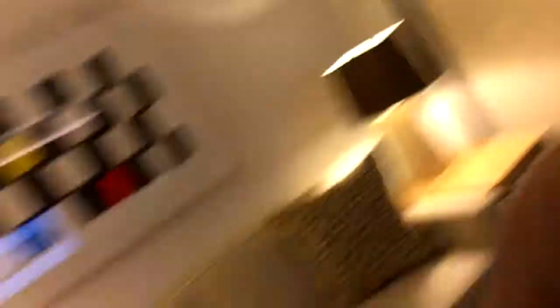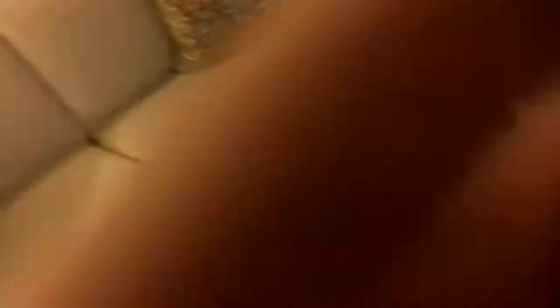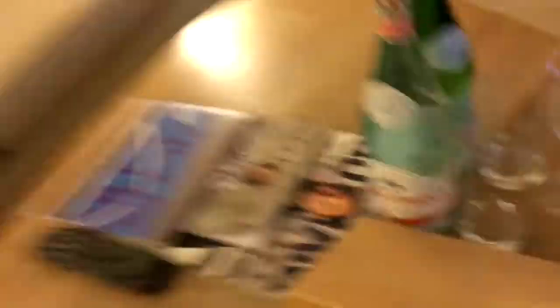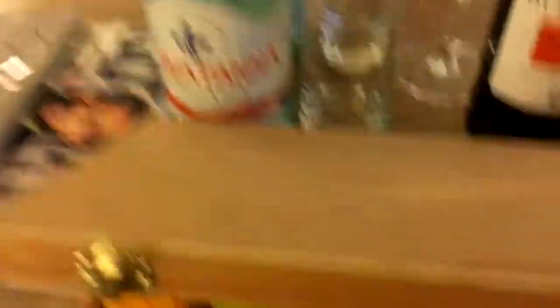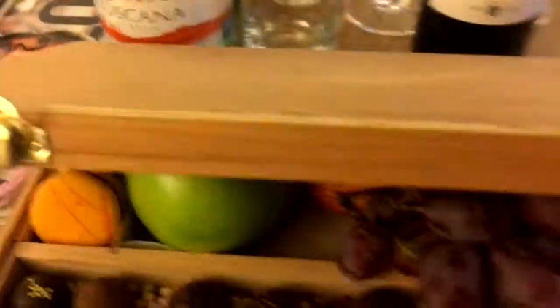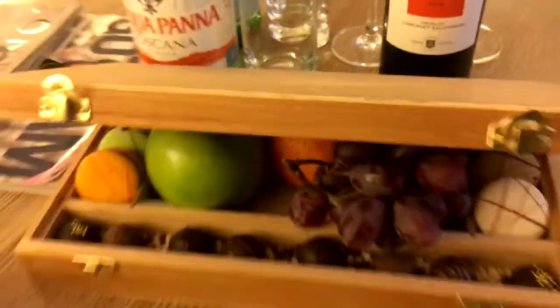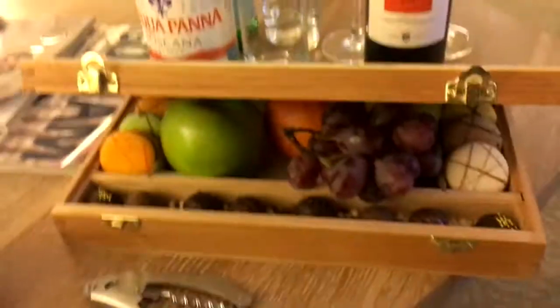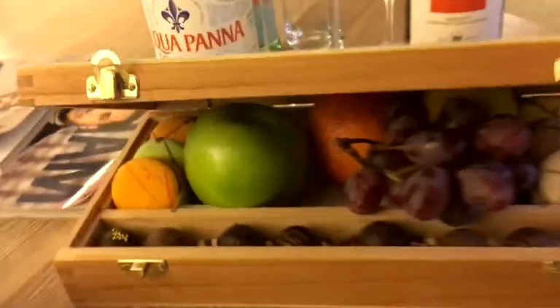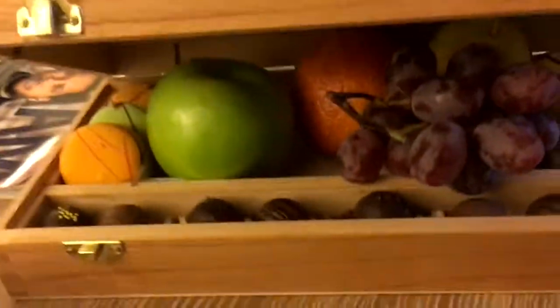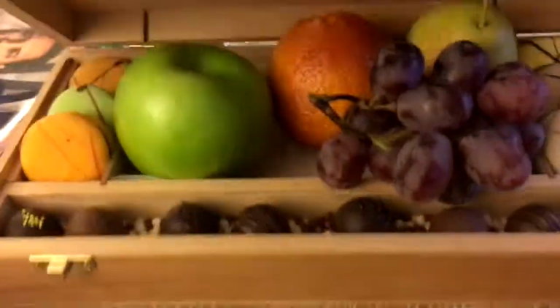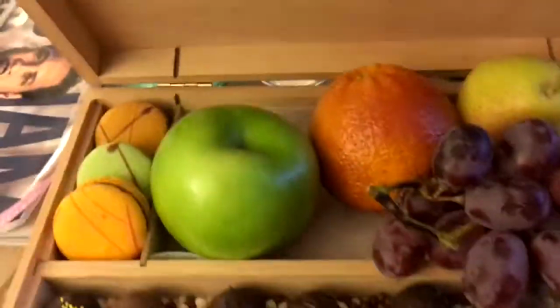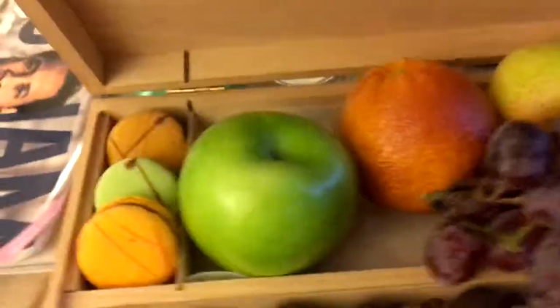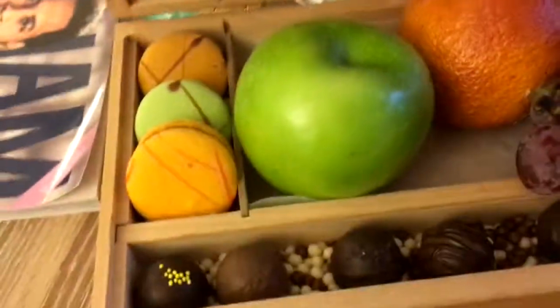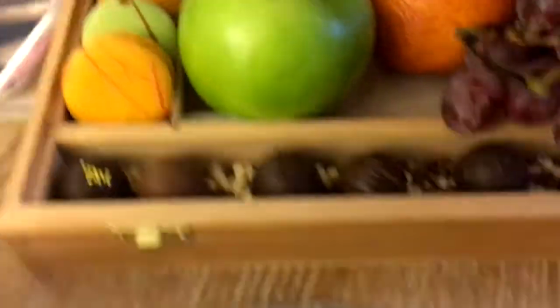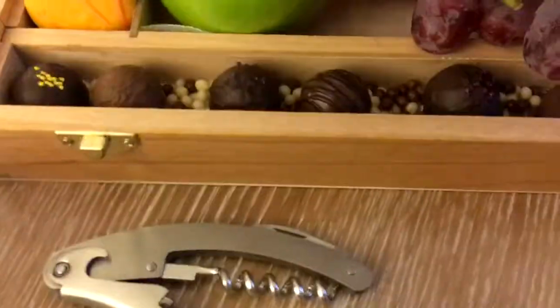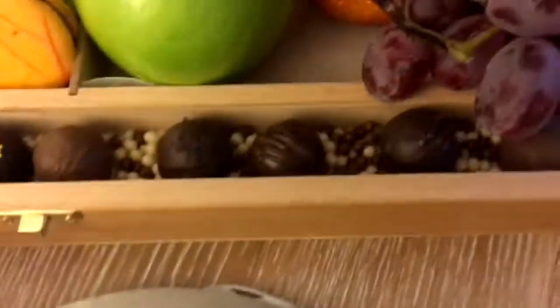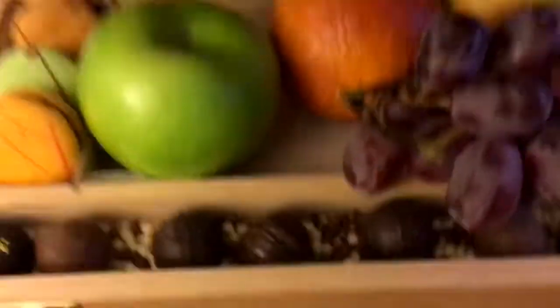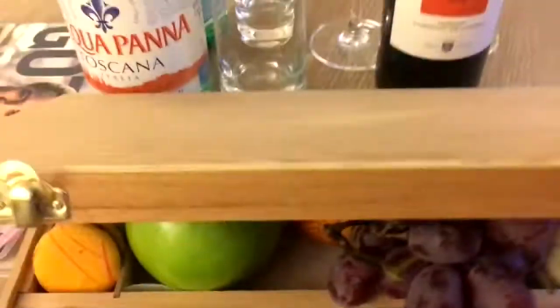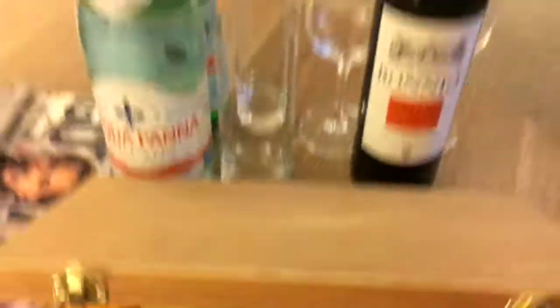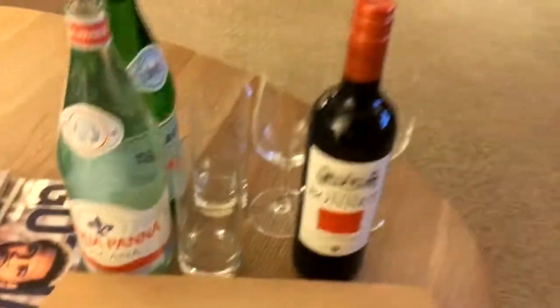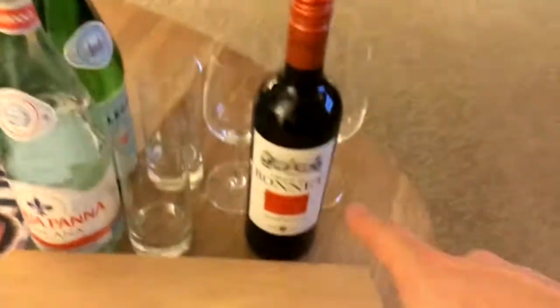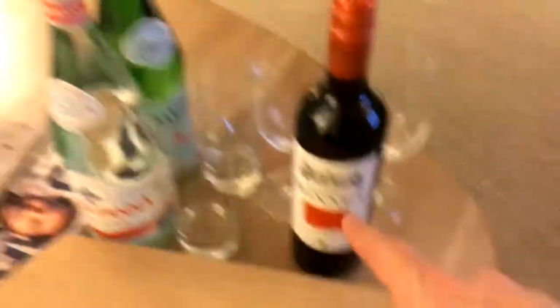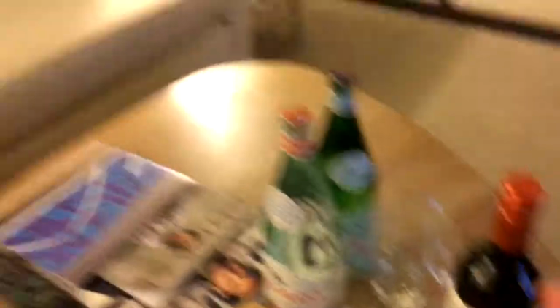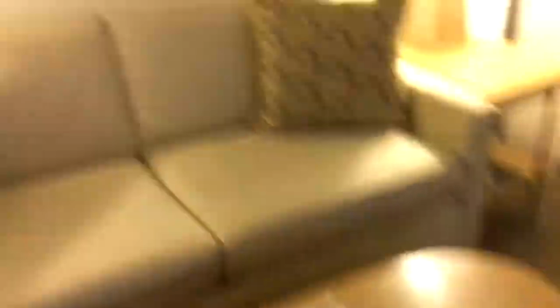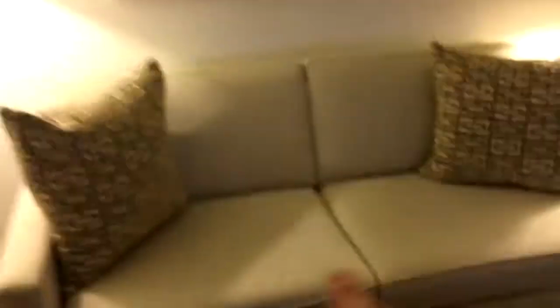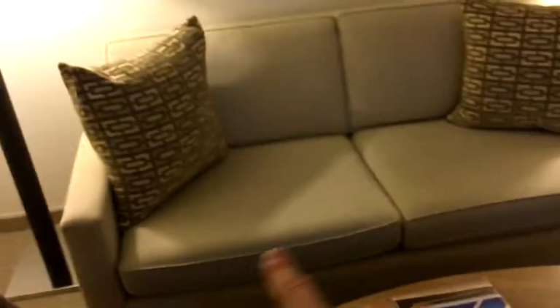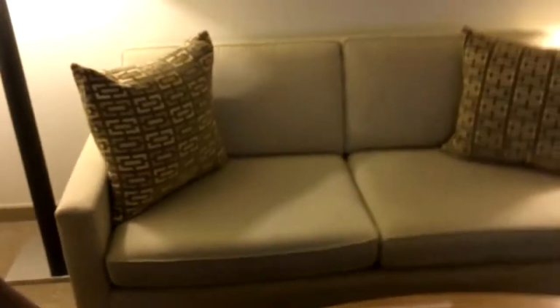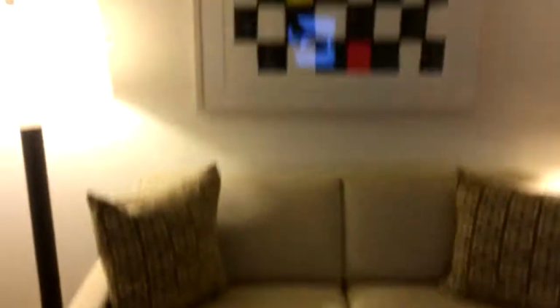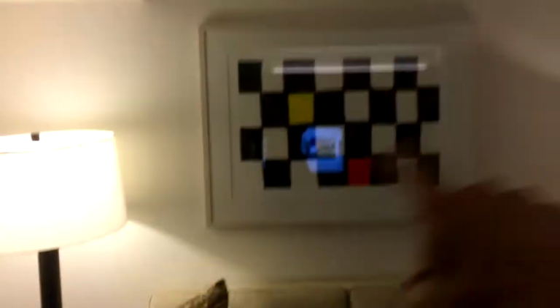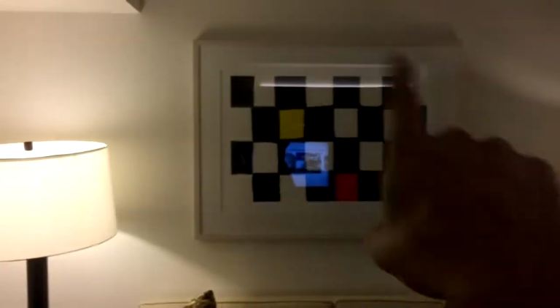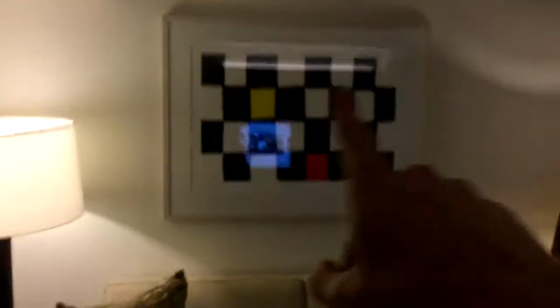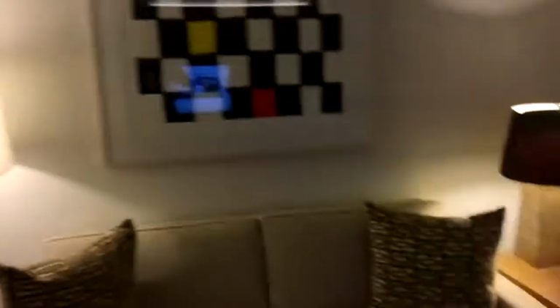Here we have a welcome present with some fruits, macarons and chocolate. Here we have some wine and a very nice sofa, and a little piece of art.